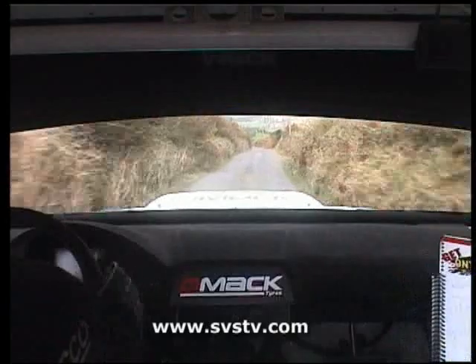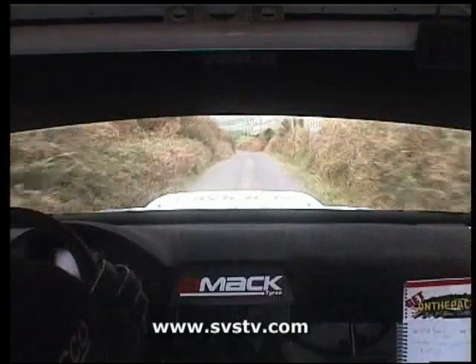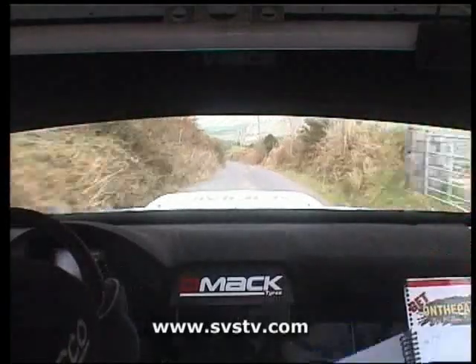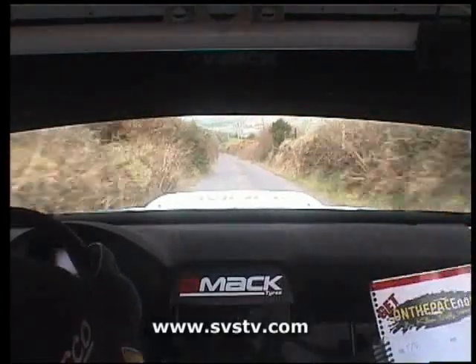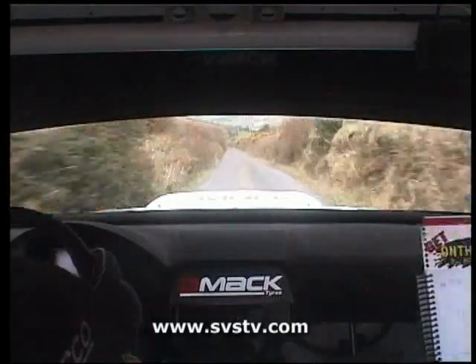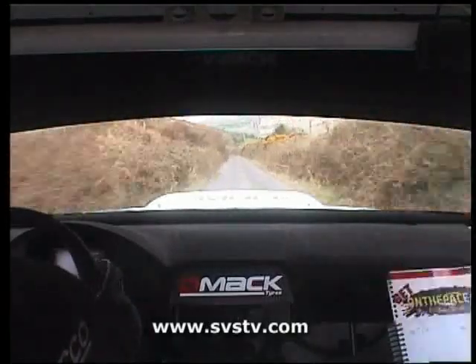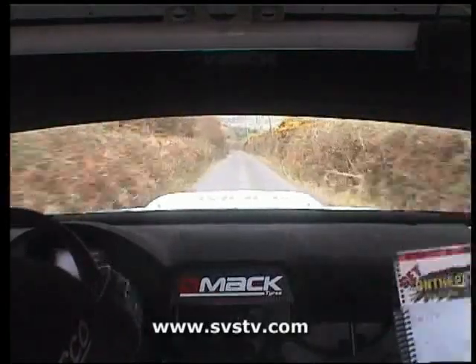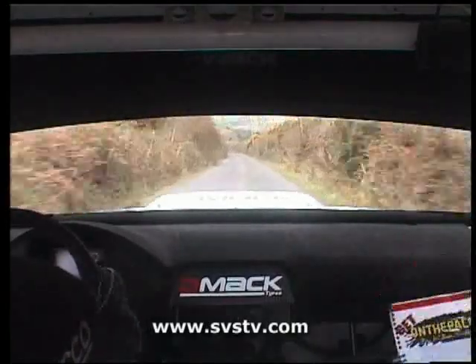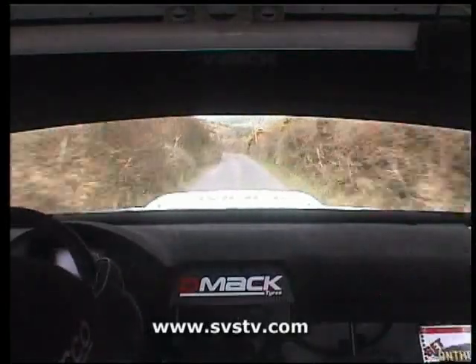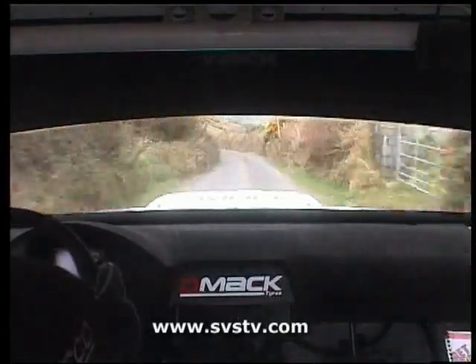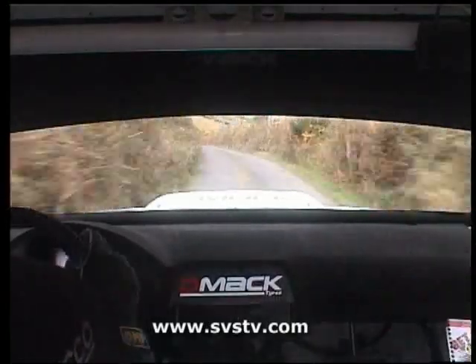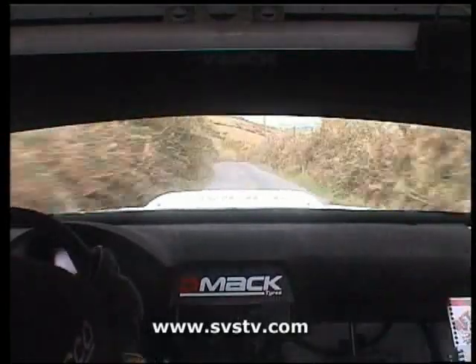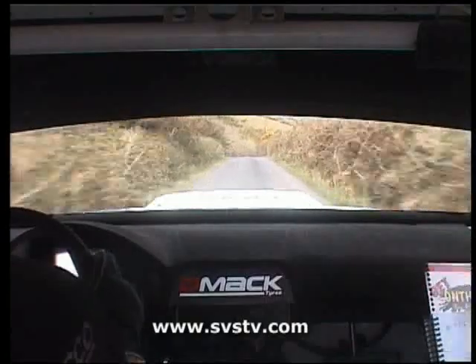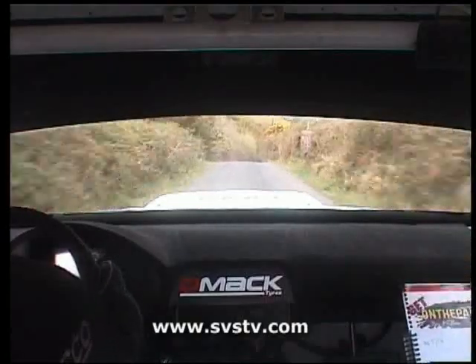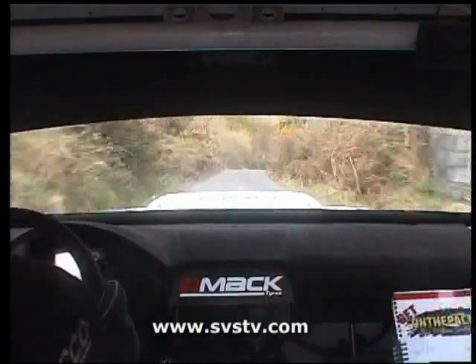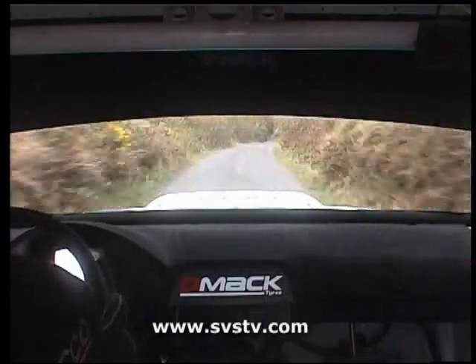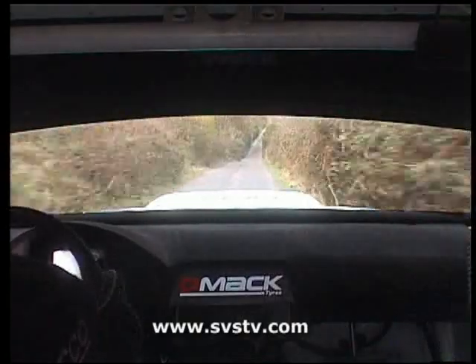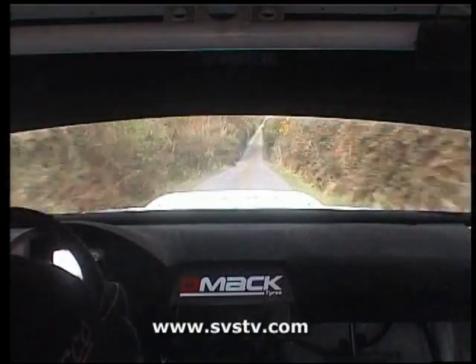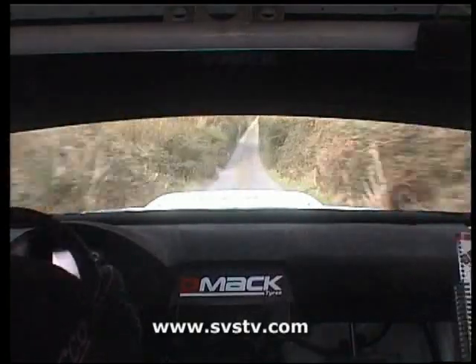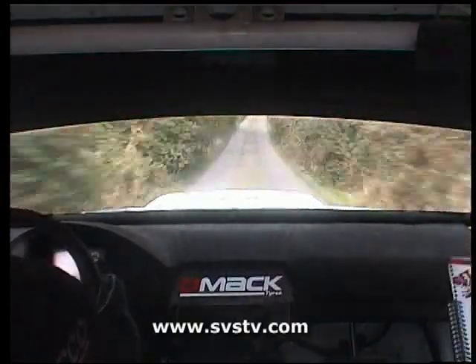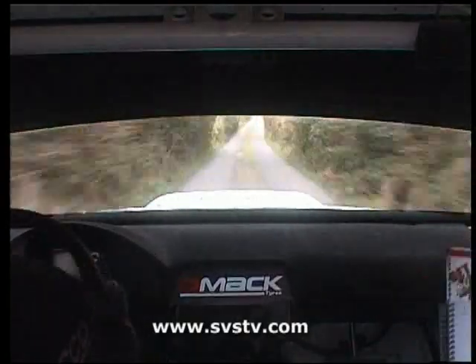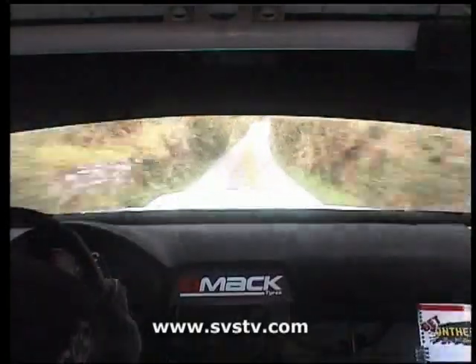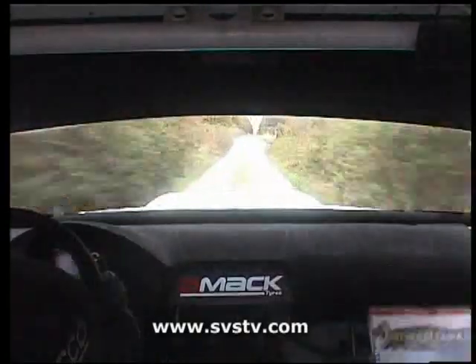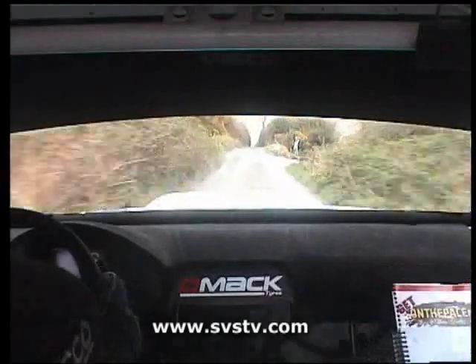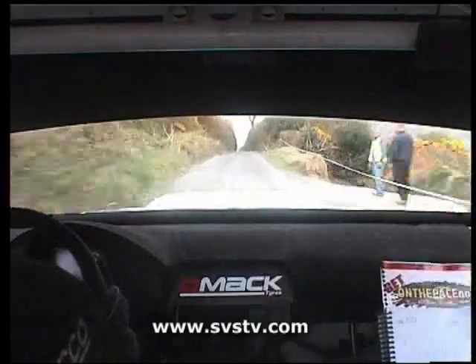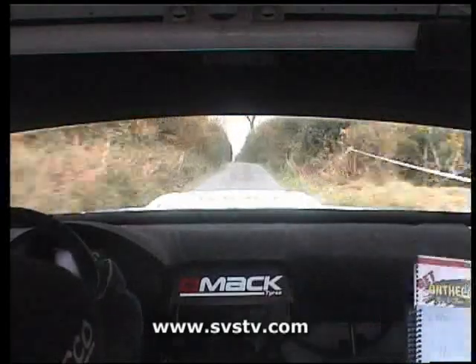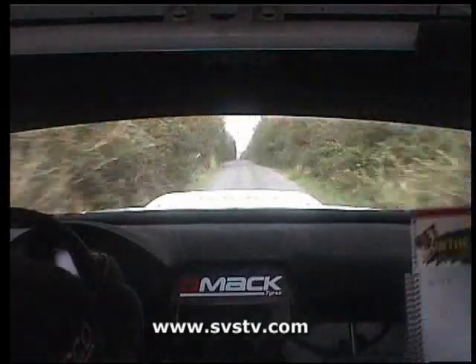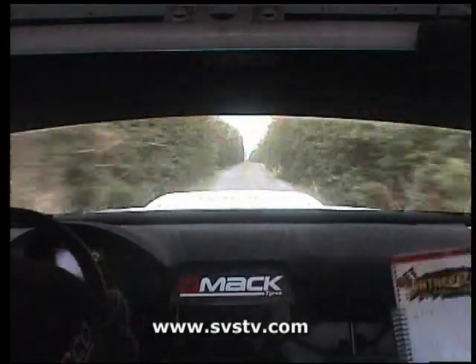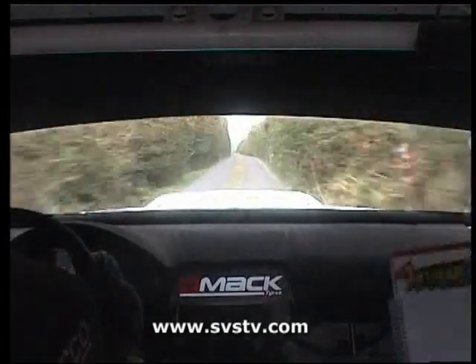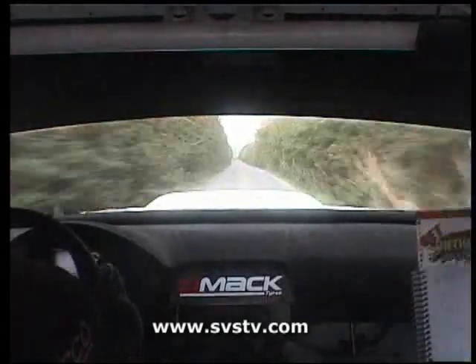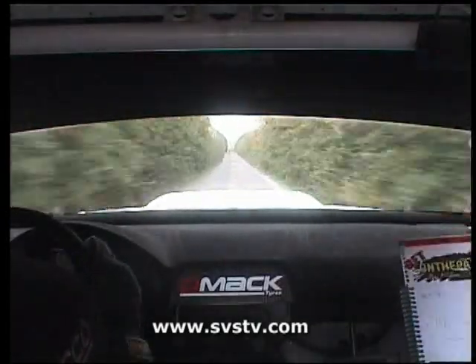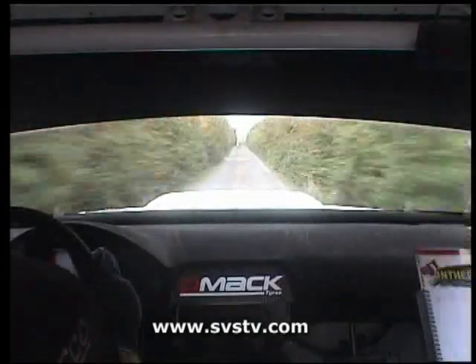Flat four left, 40, crest jump ground and flat three right, 60 down the middle, flat two right, 100 up the middle, crest keep middle, 120, crest jump tight, then flat left, 100, big crest jump, keep middle straight.